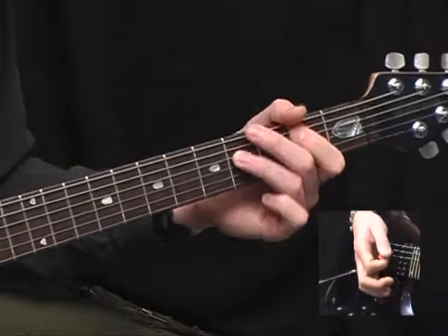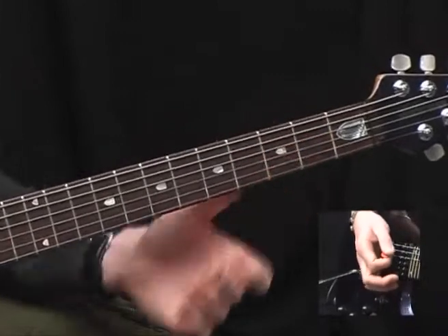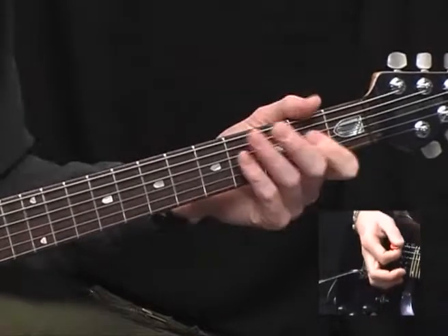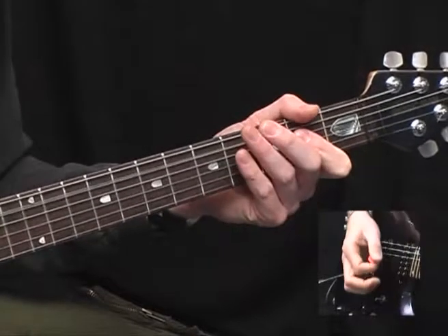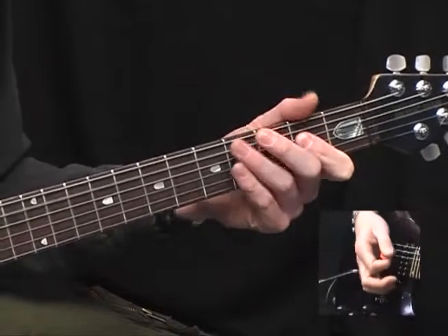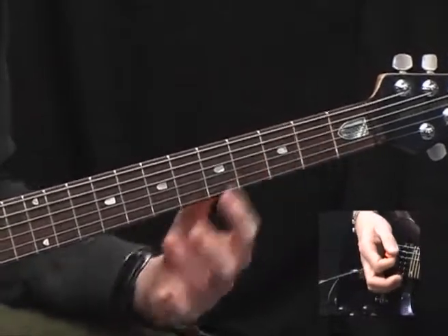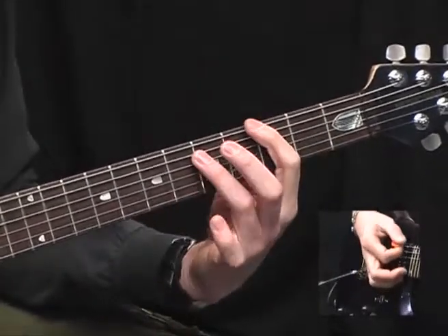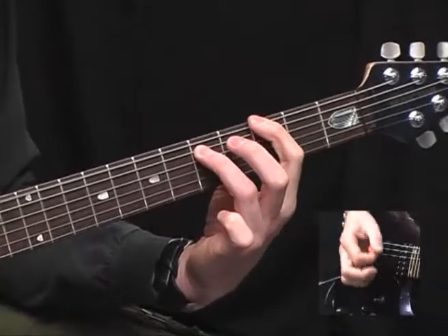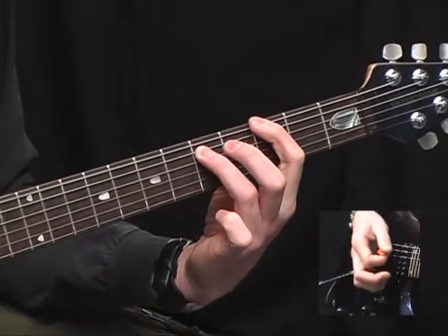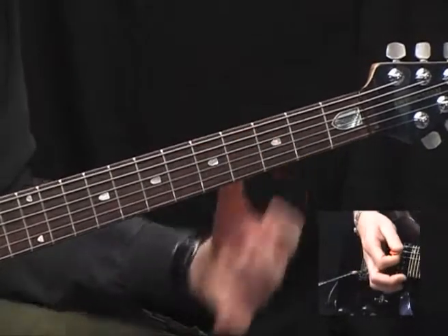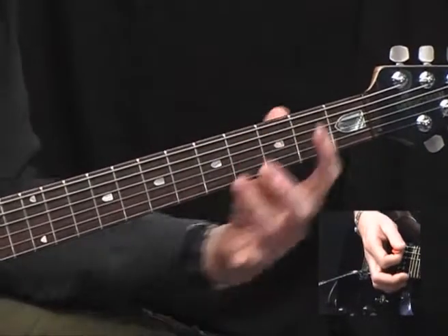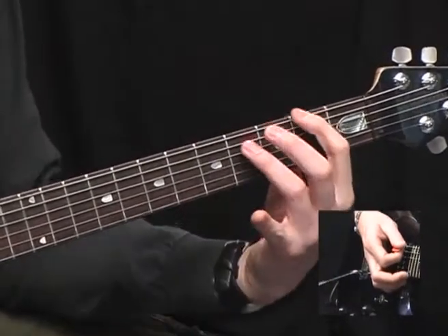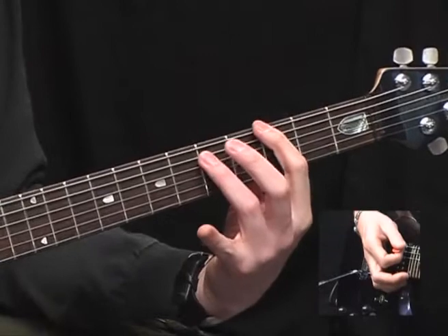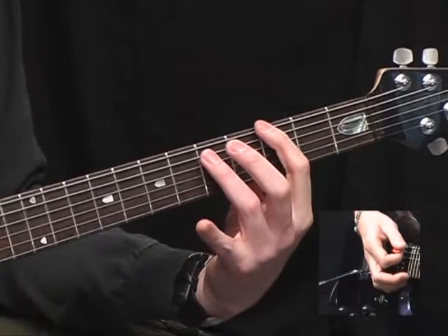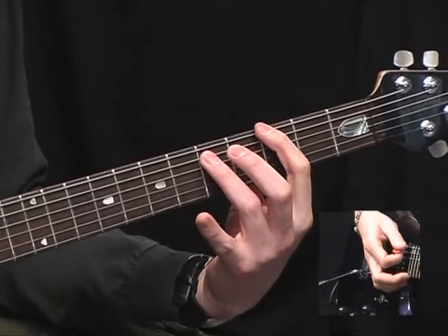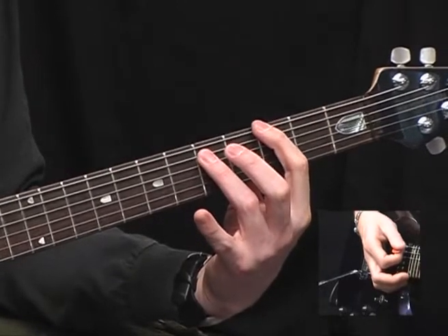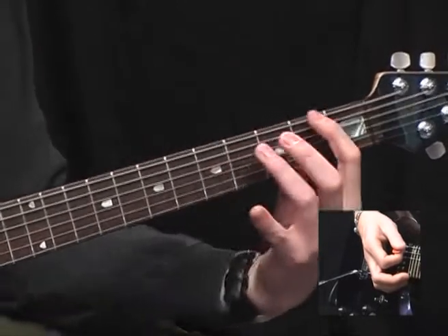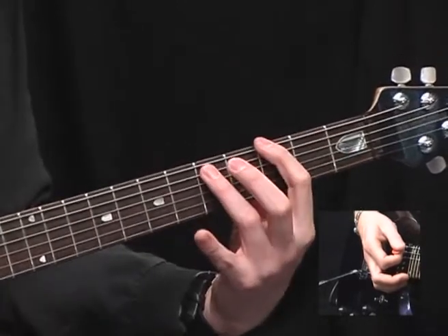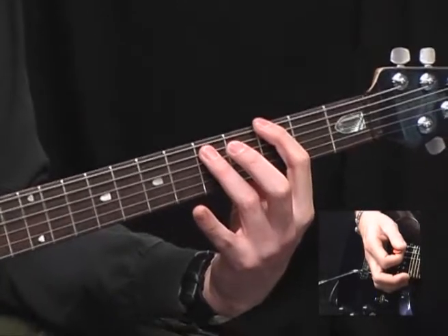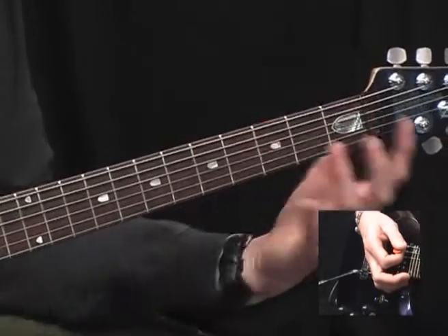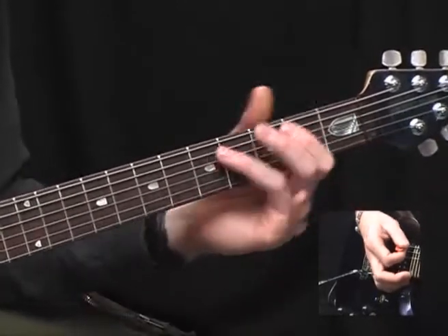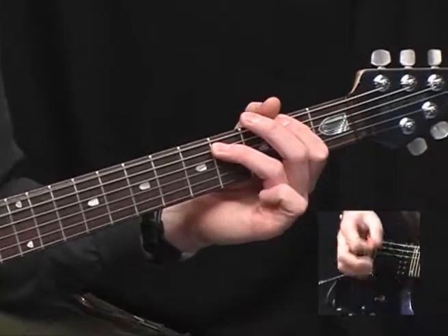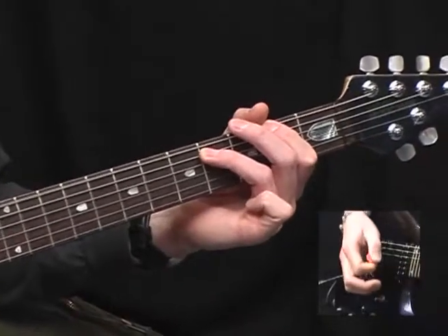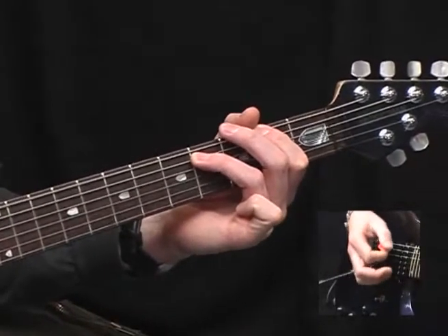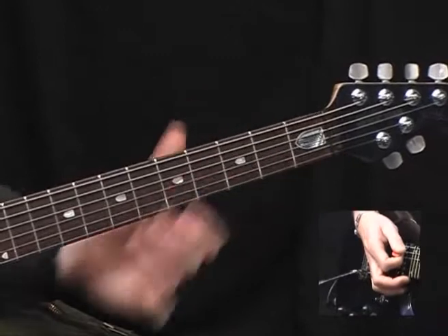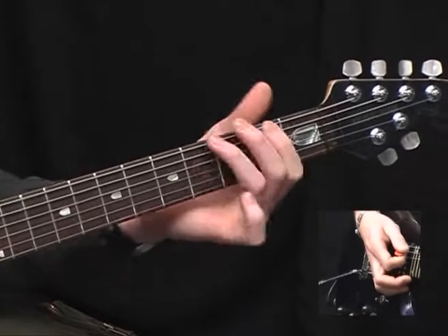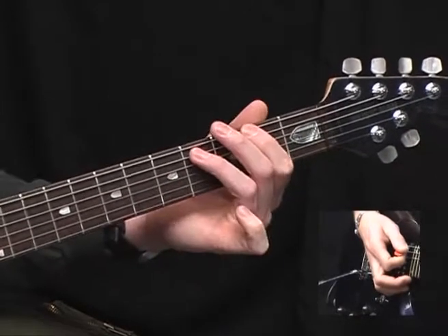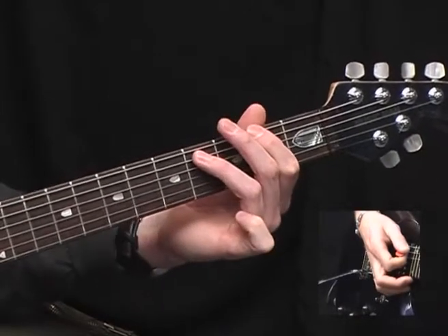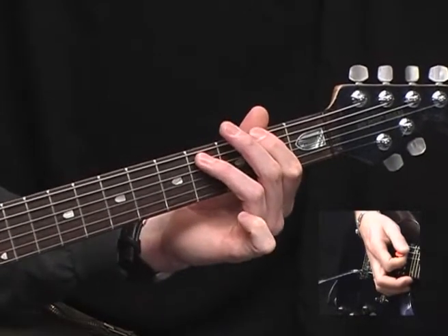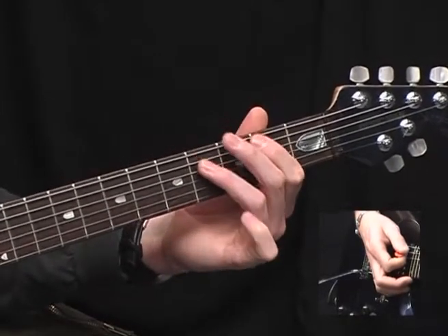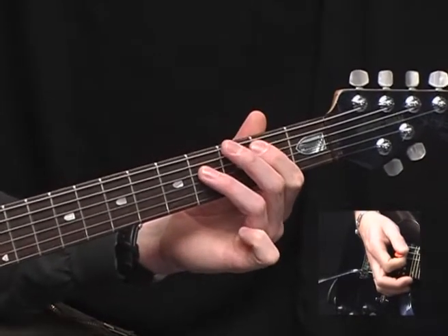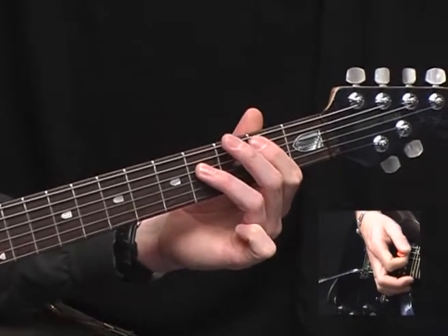Back to A5, G5. Then down to an F sharp 5 — just drop the G5 down a semitone. Then up to a B5 — just drop that shape across to the next pair of strings.